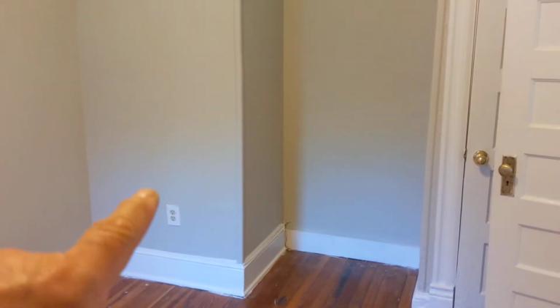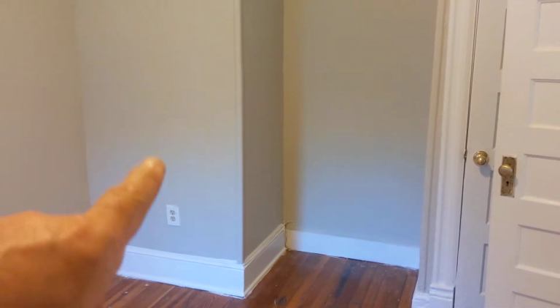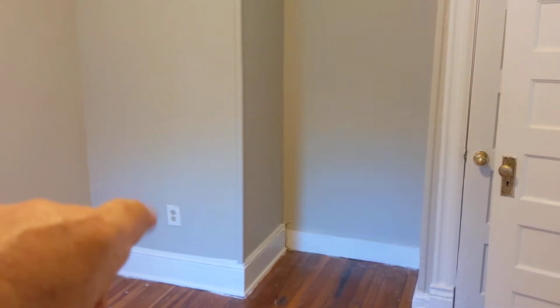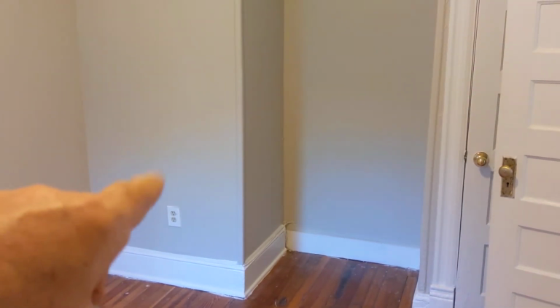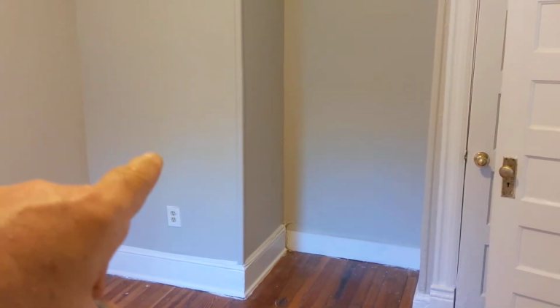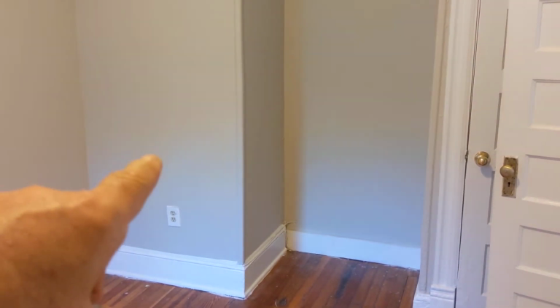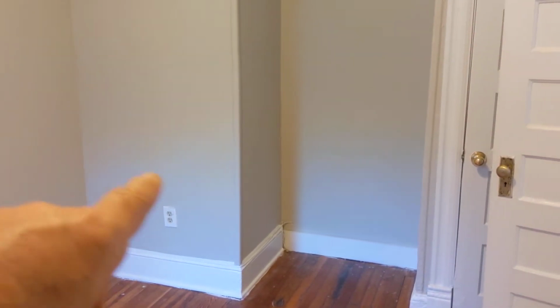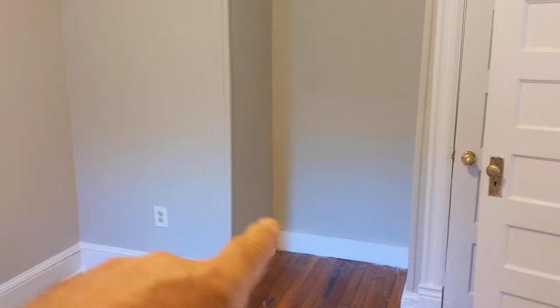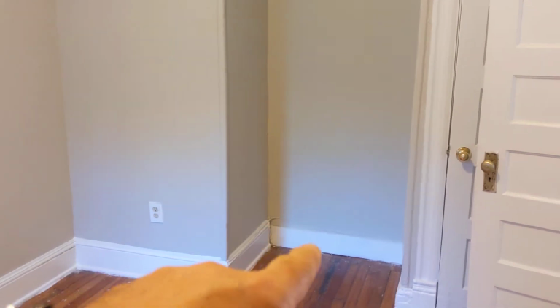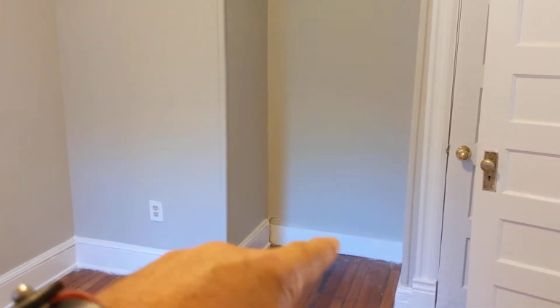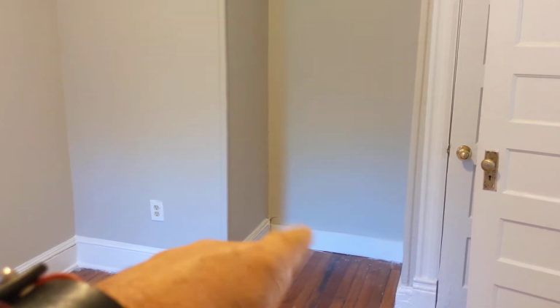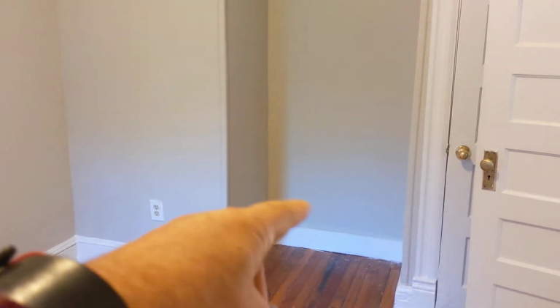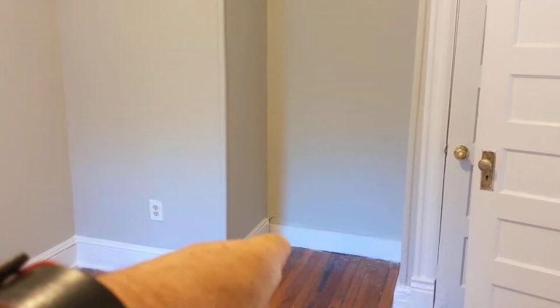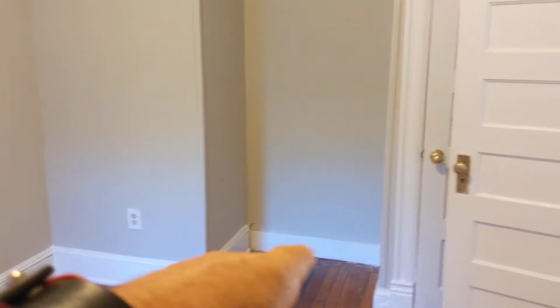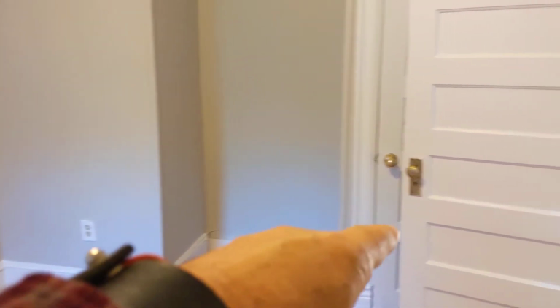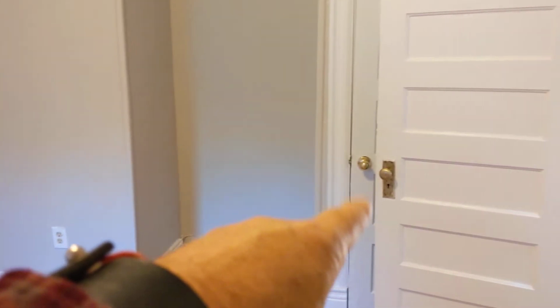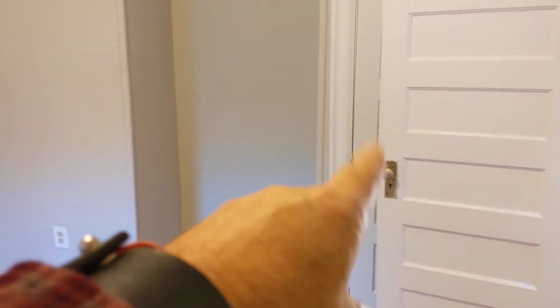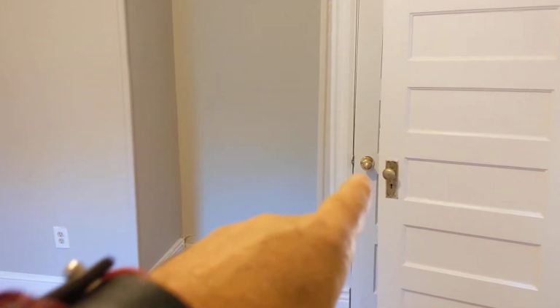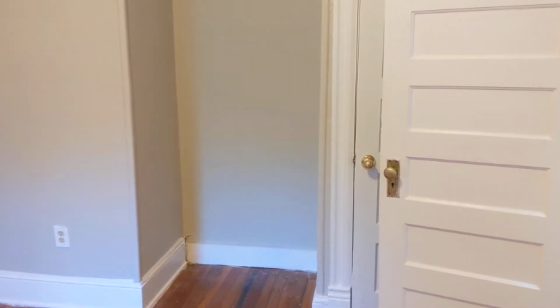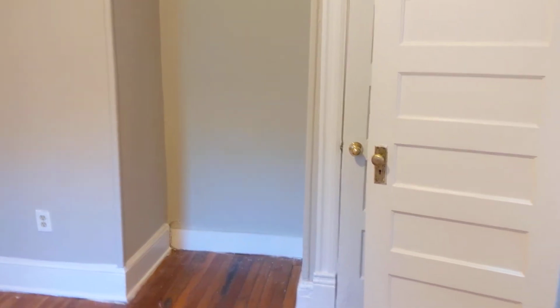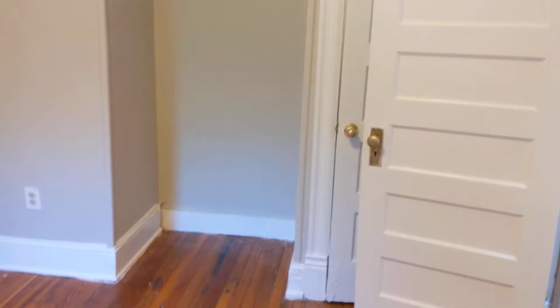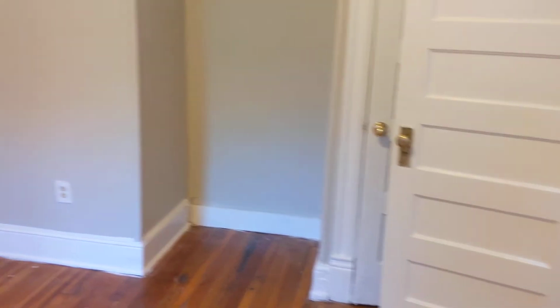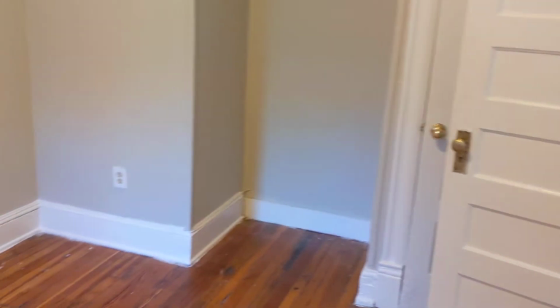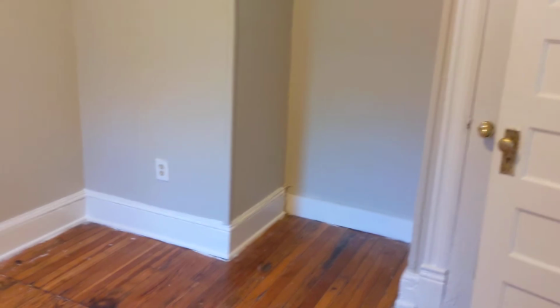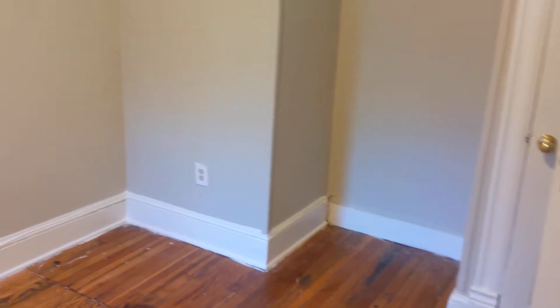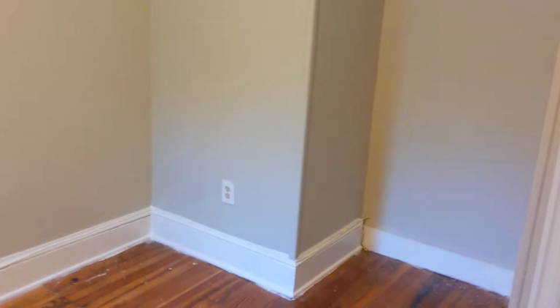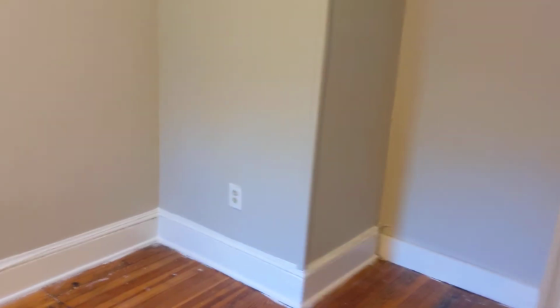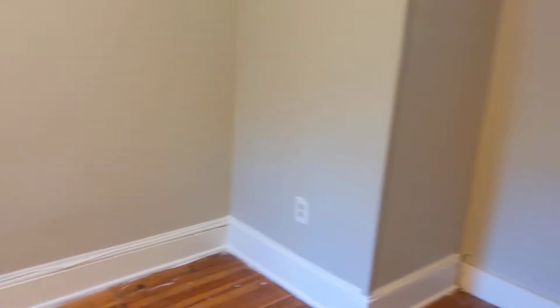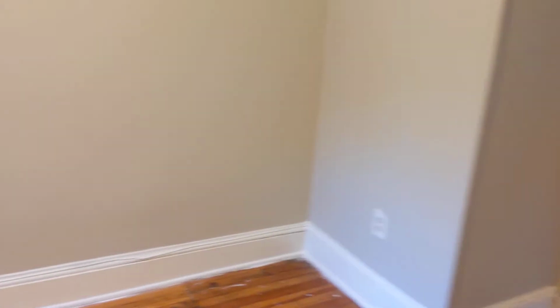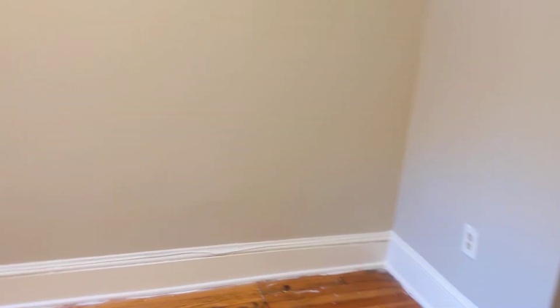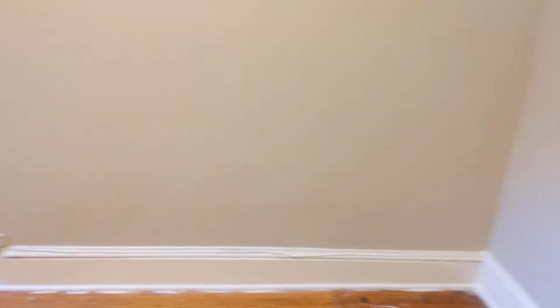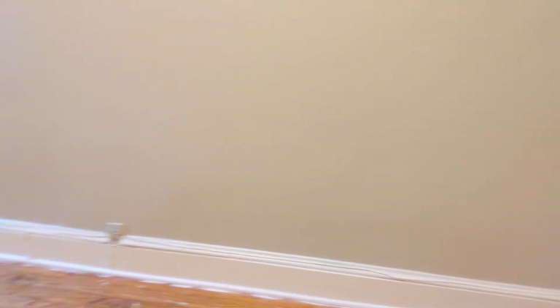It's the closet for the front room — unused space, closet. And this is a small room already.